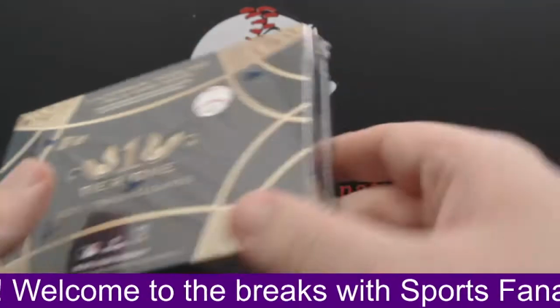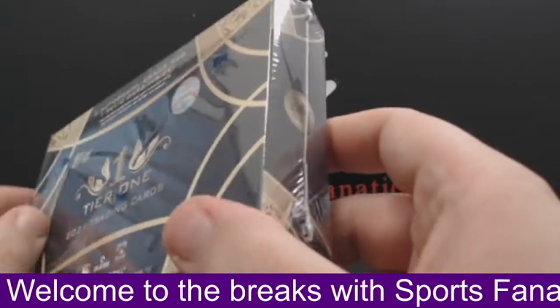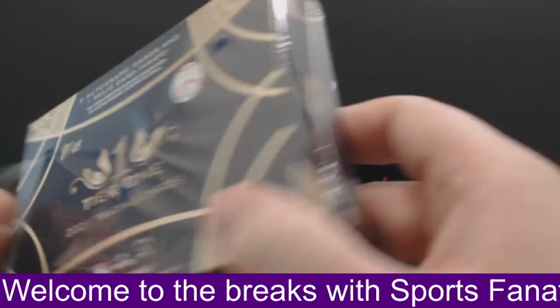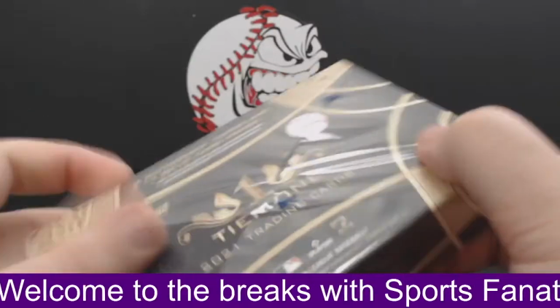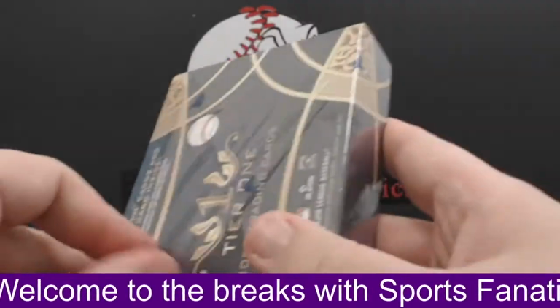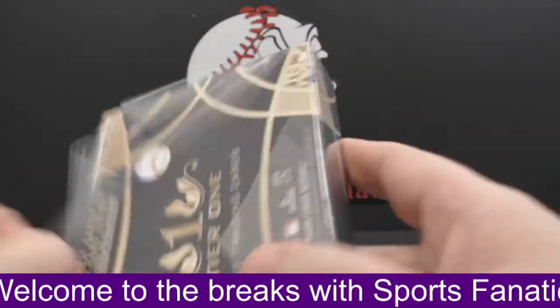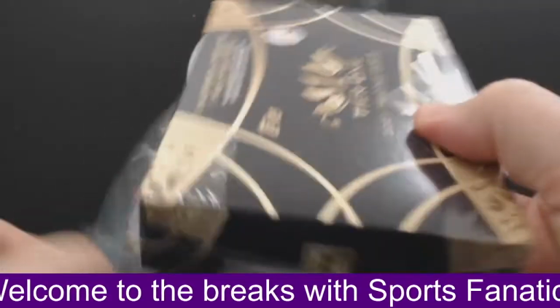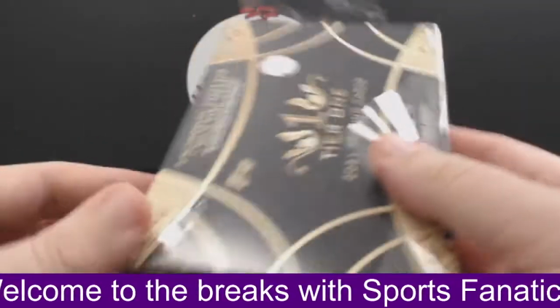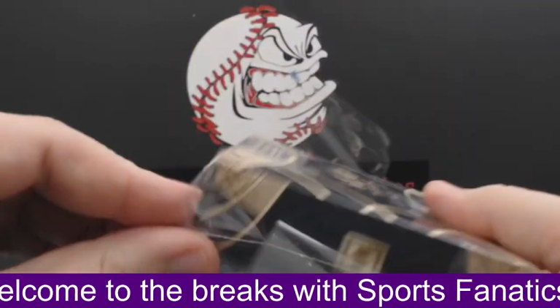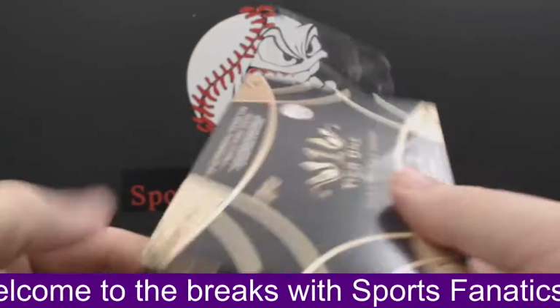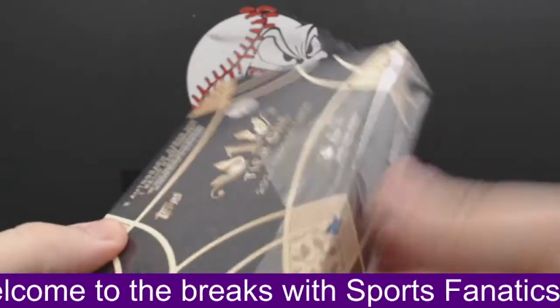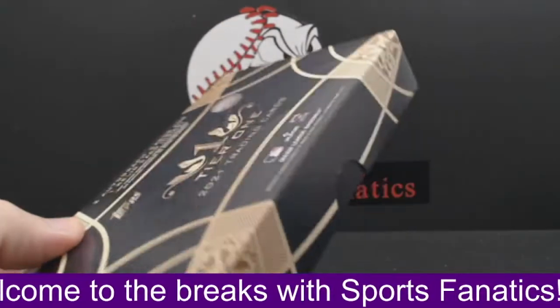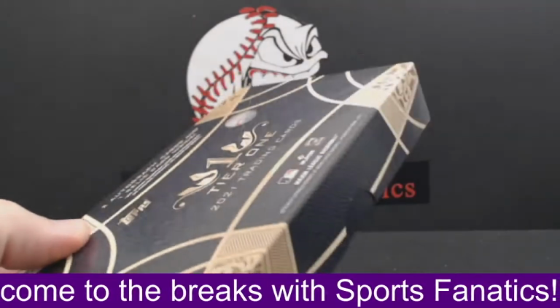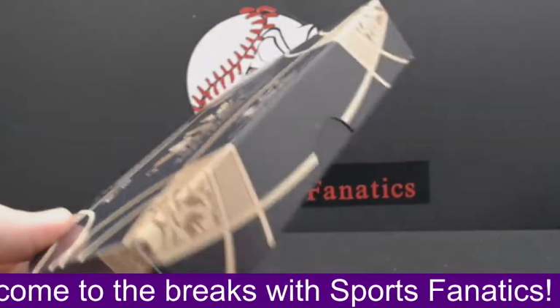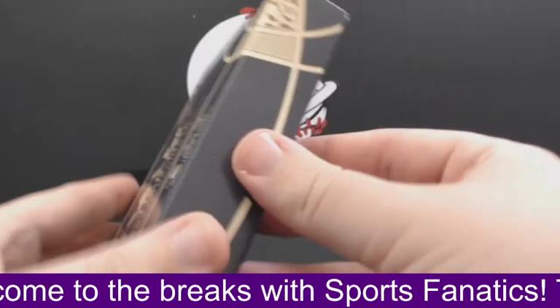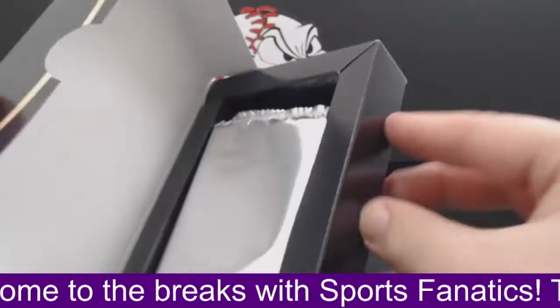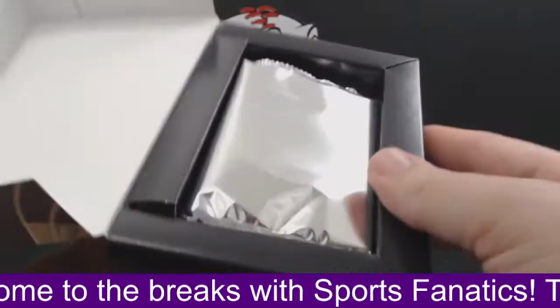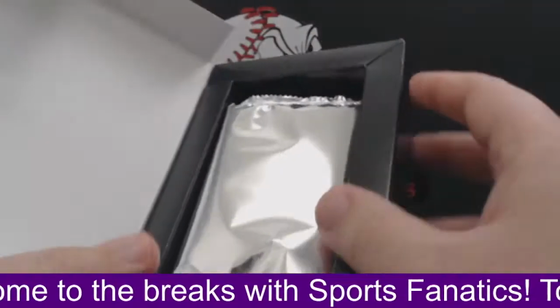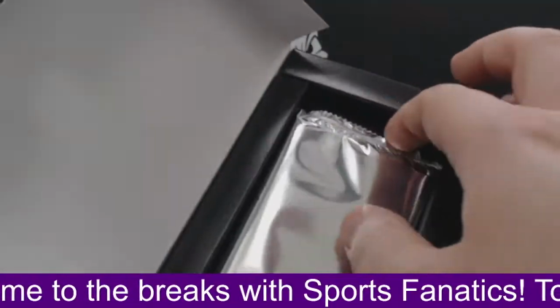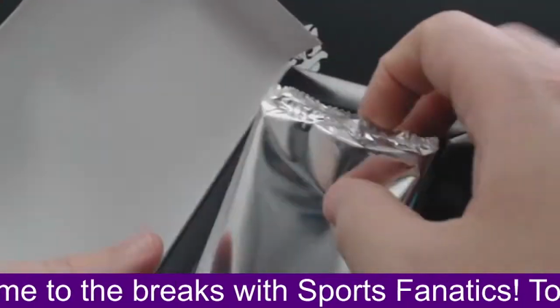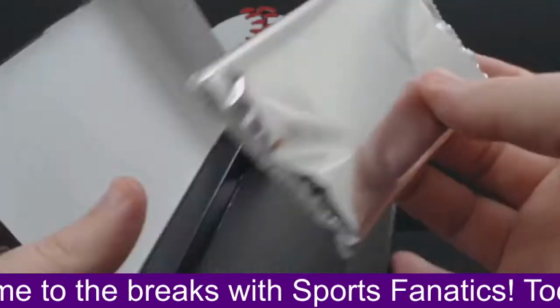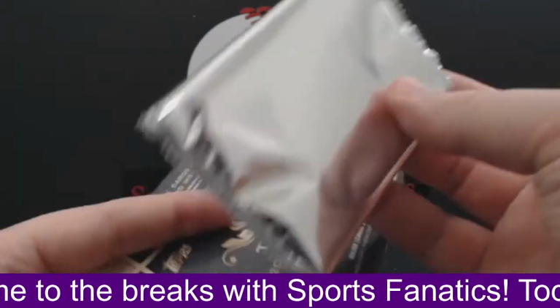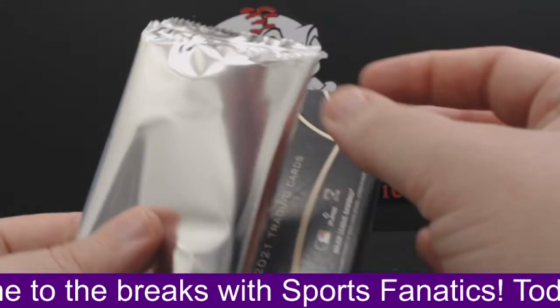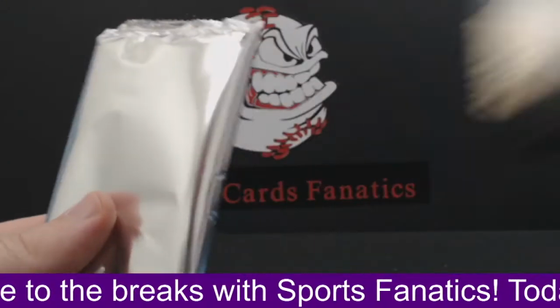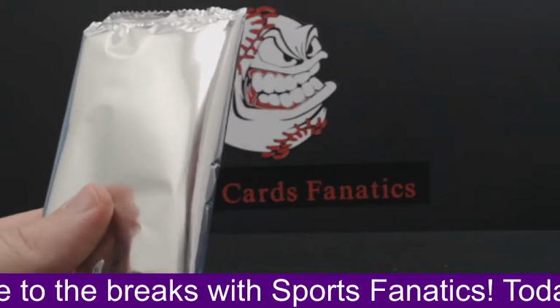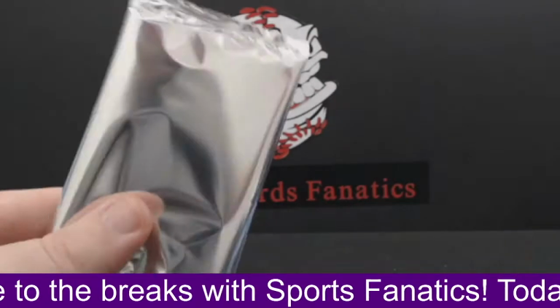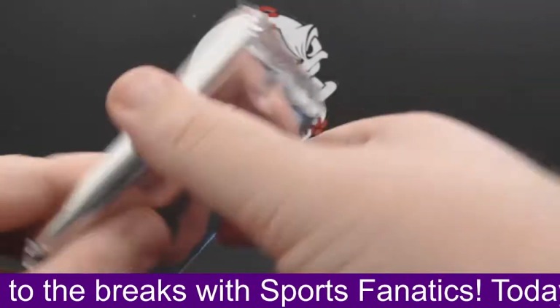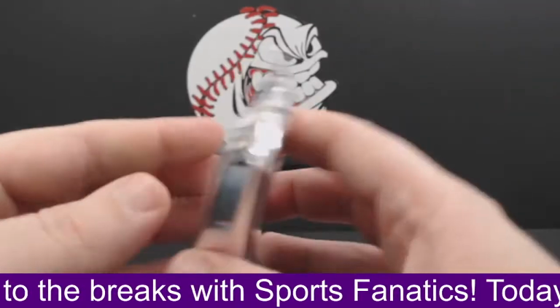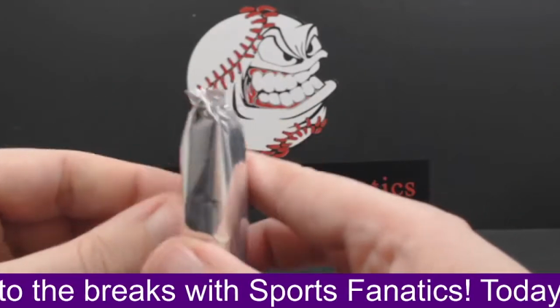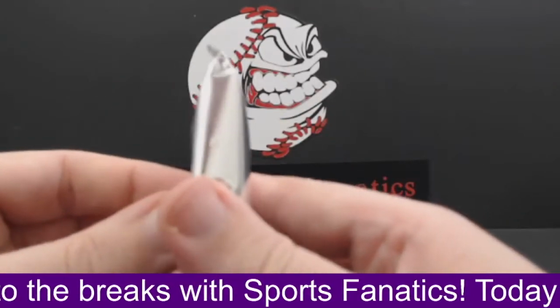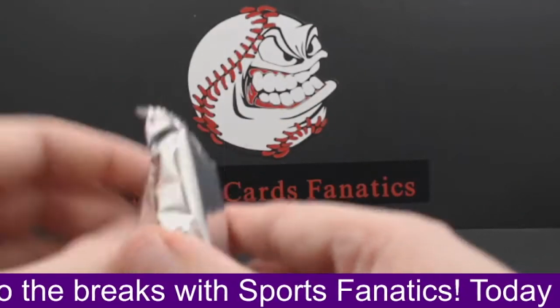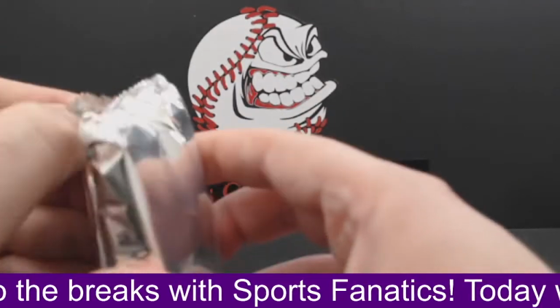Coming up next, we have our plates and patches. It's the final break of the midday. After the plates and patches, we'll have tonight — our 2021 Topps Series 2 jumbo boxes. Those are going tonight.